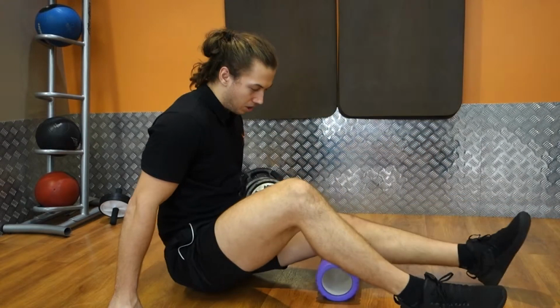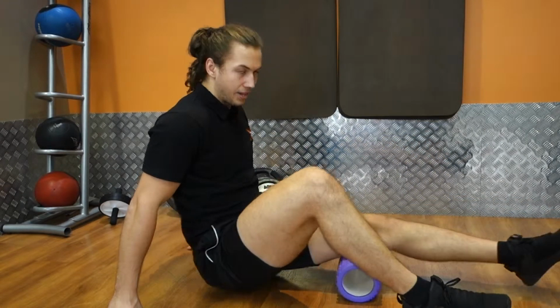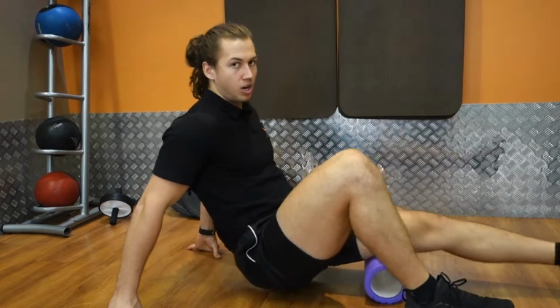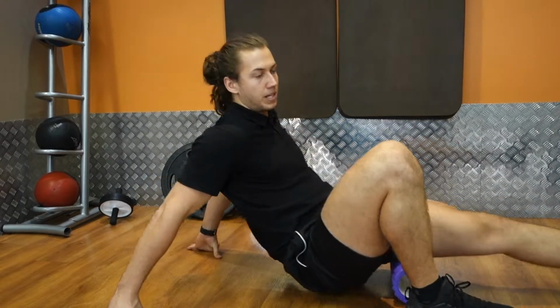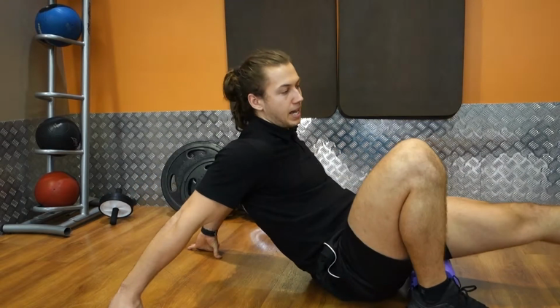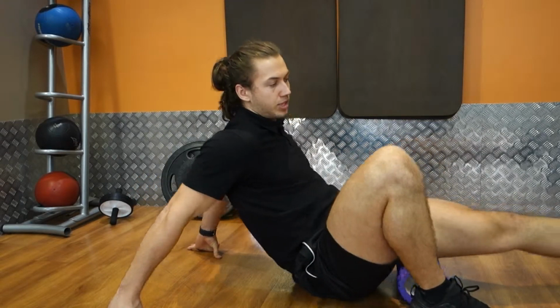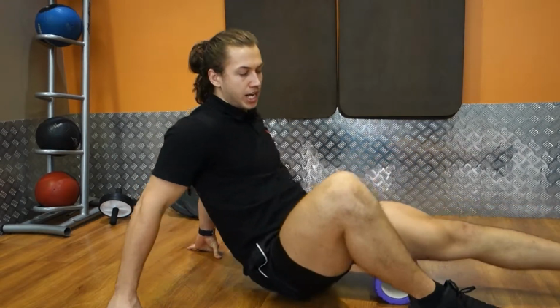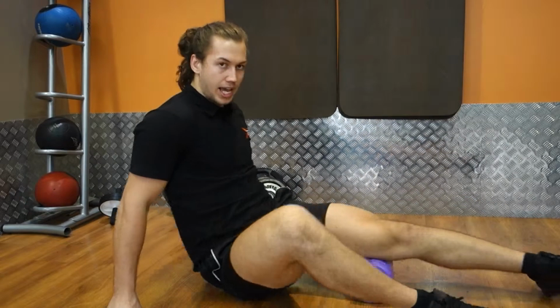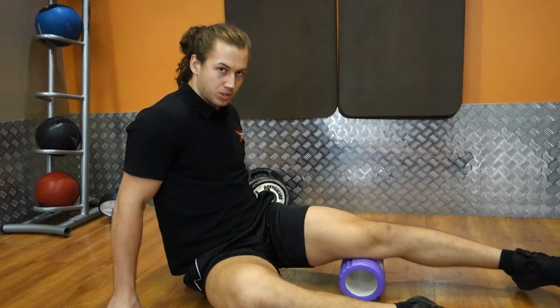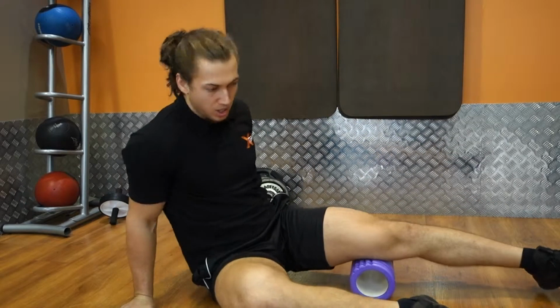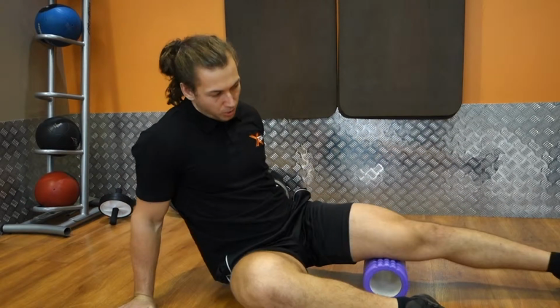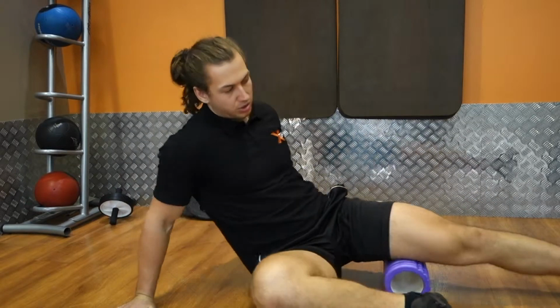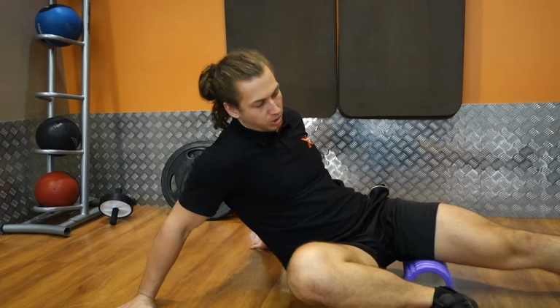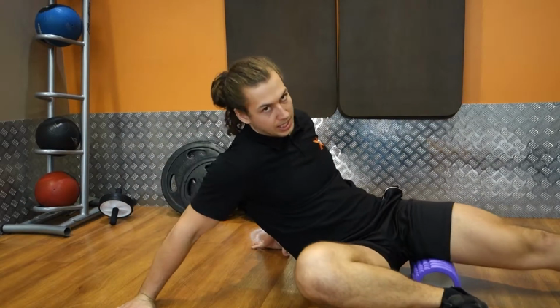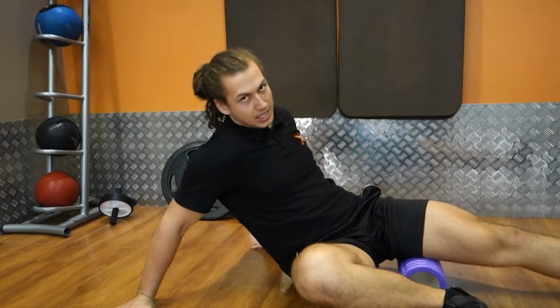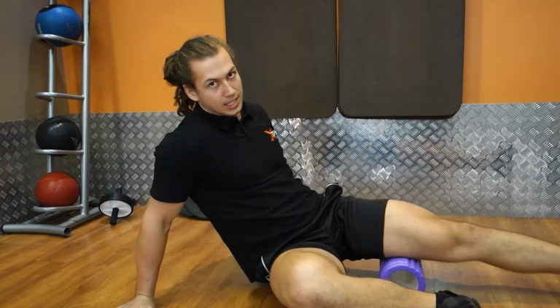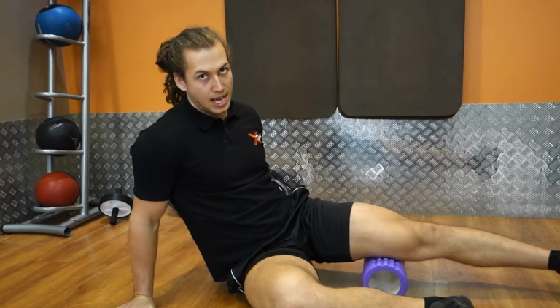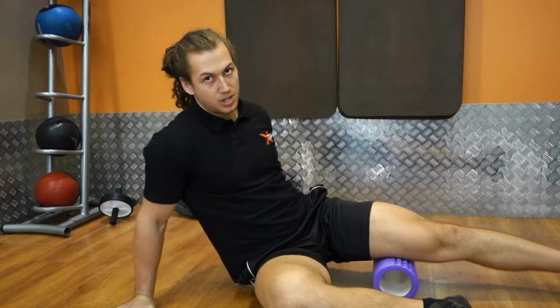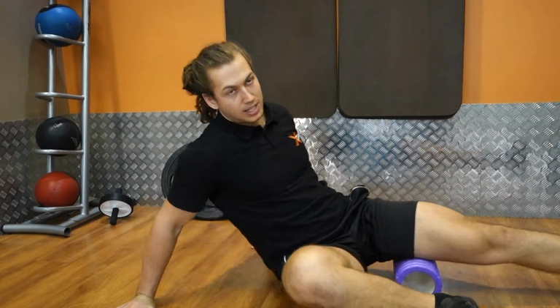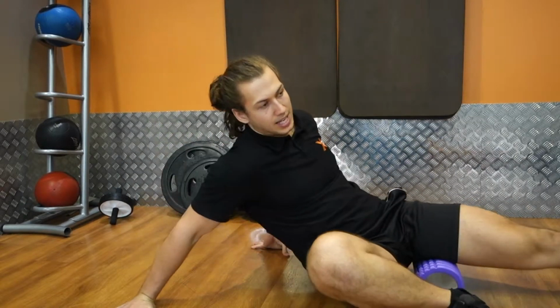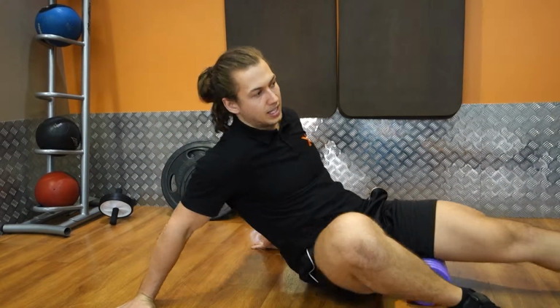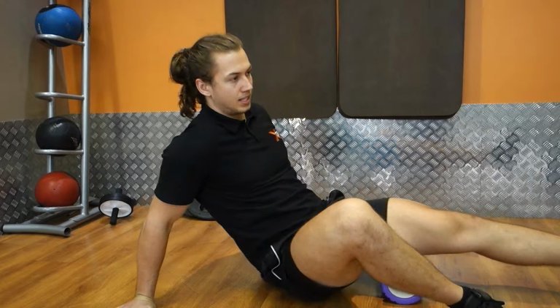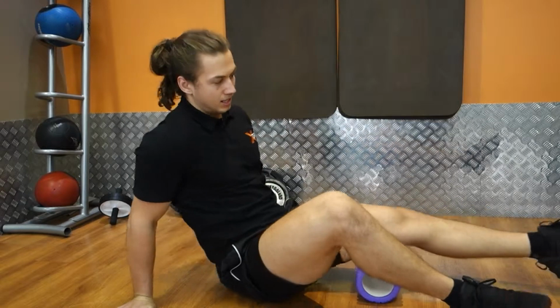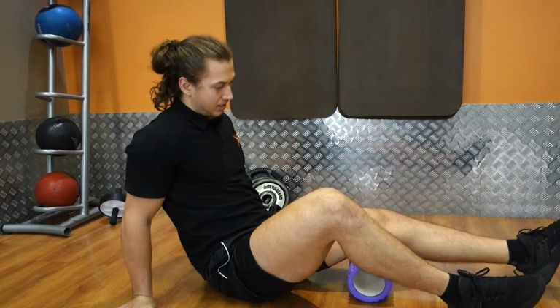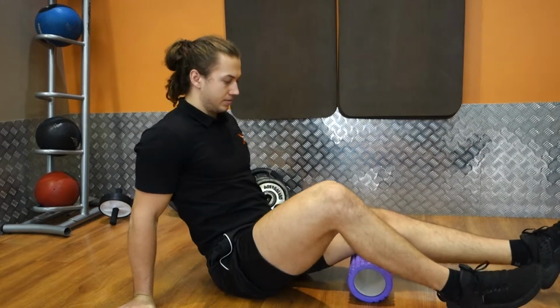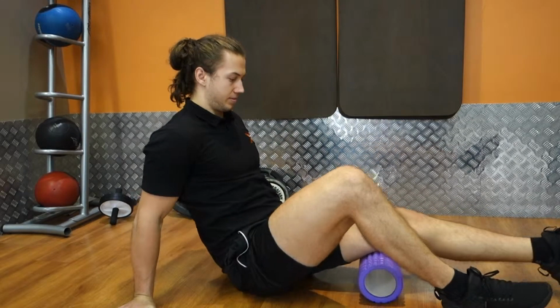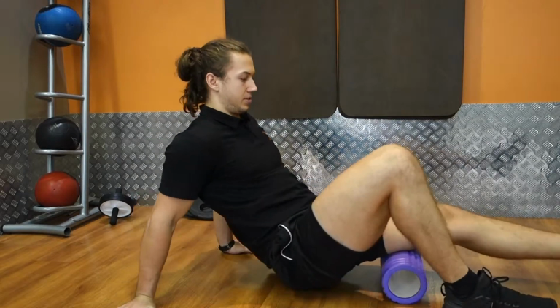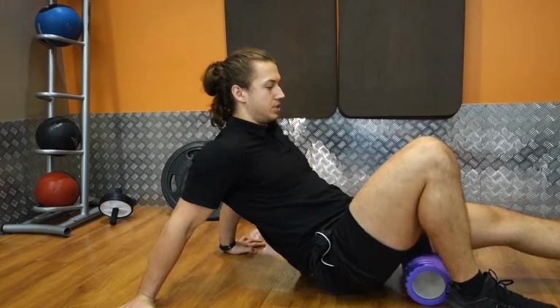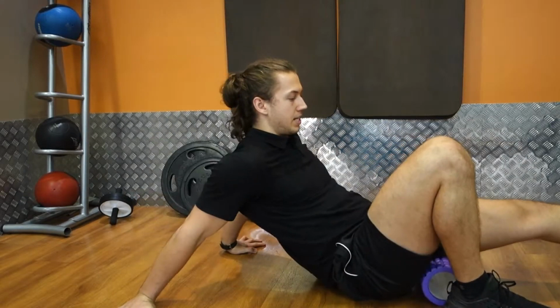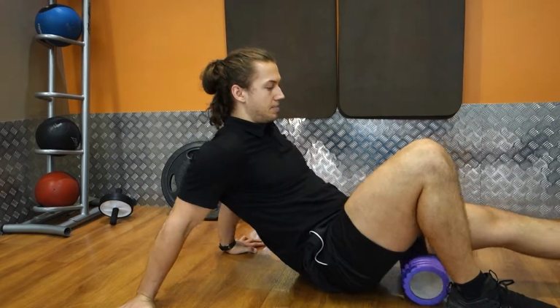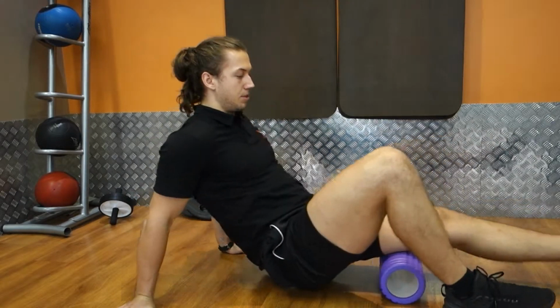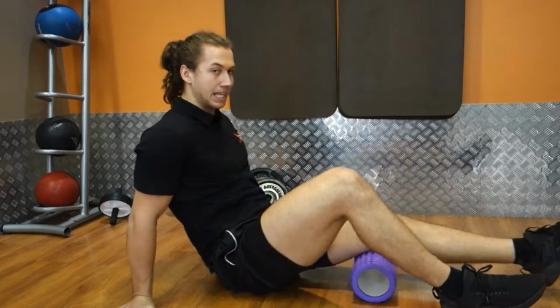Rolling out through the whole belly of the hamstring, changing angles, working through more into the adductor as you turn on the inside. Straight down the hip, straight down the belly.